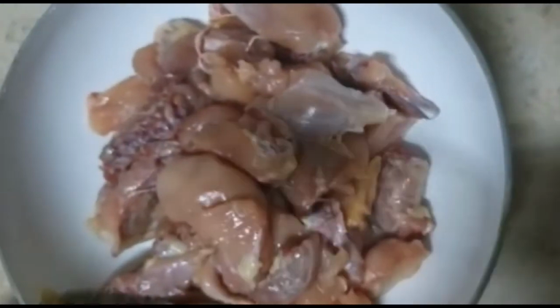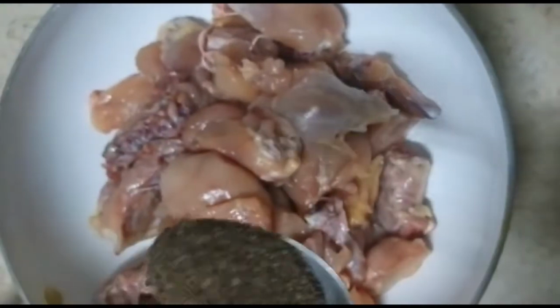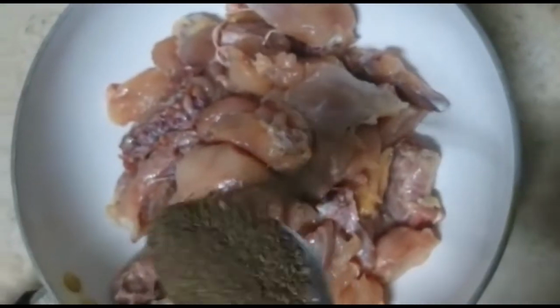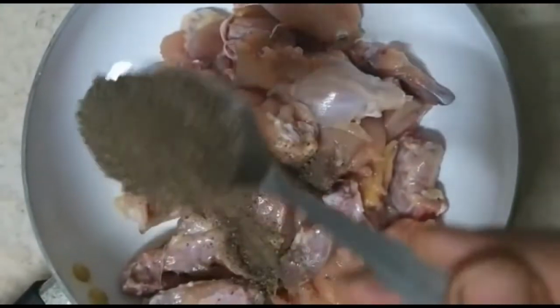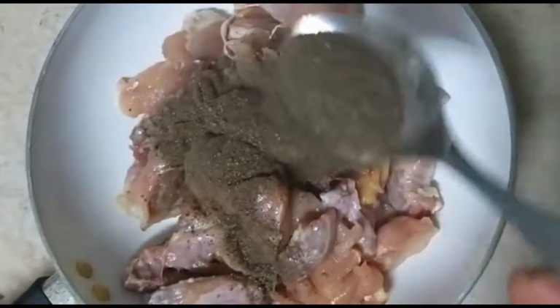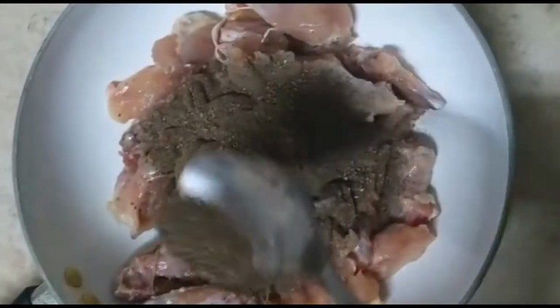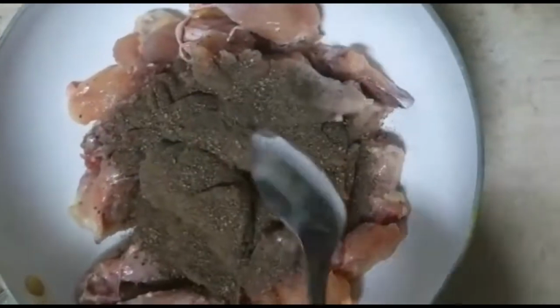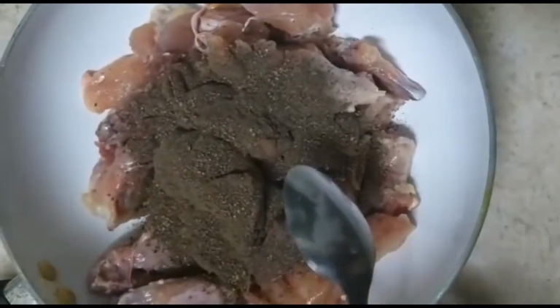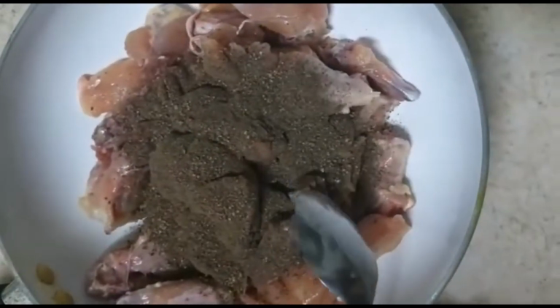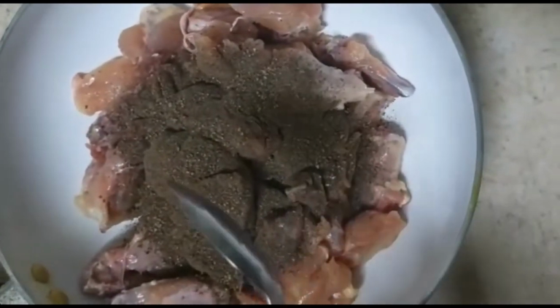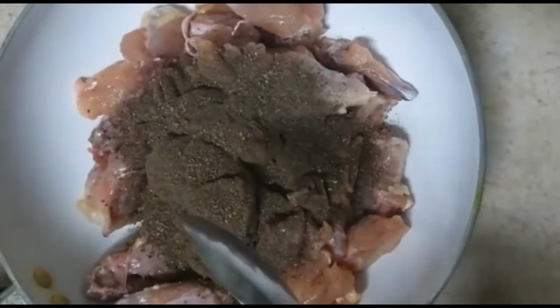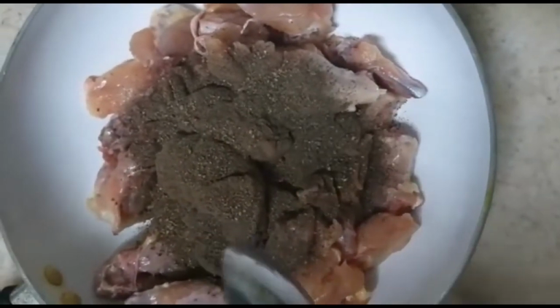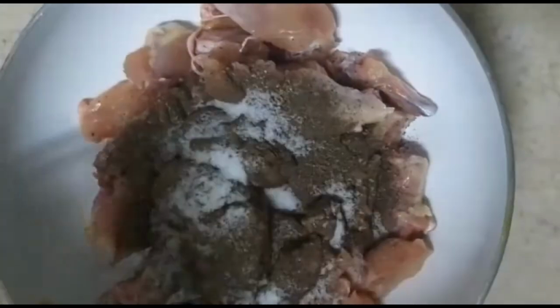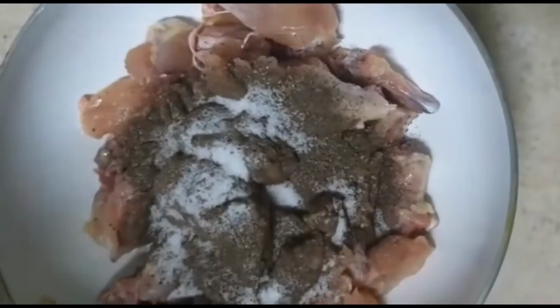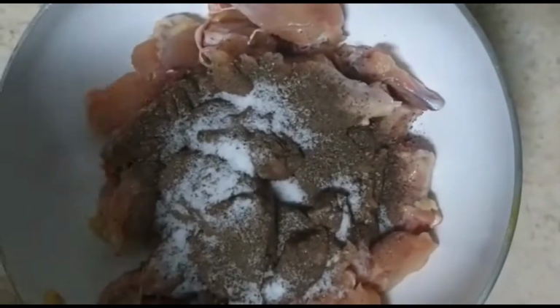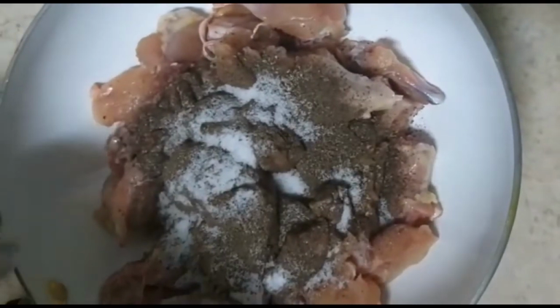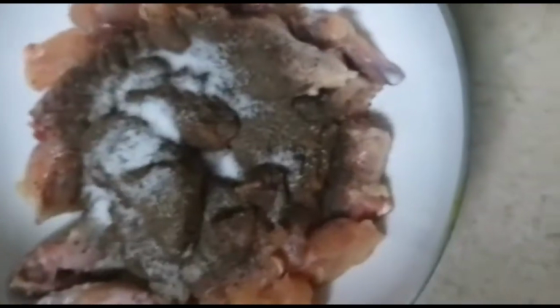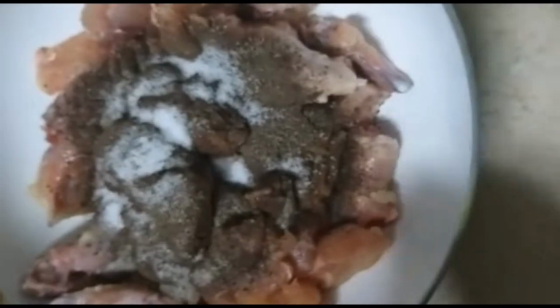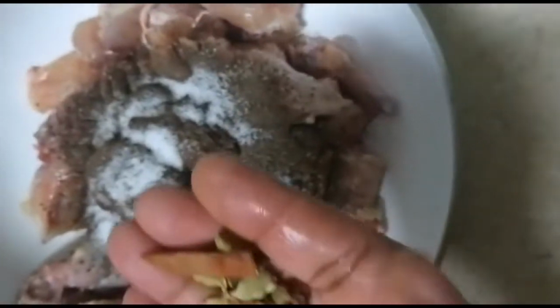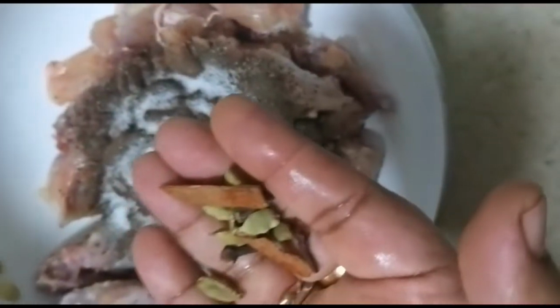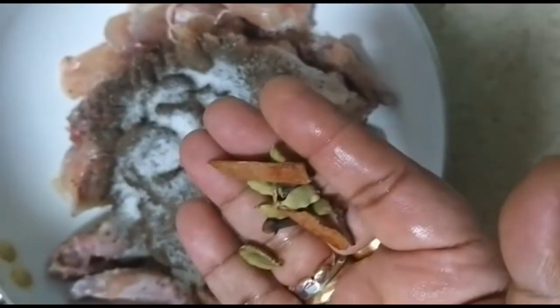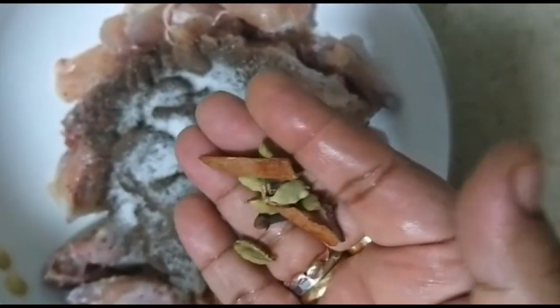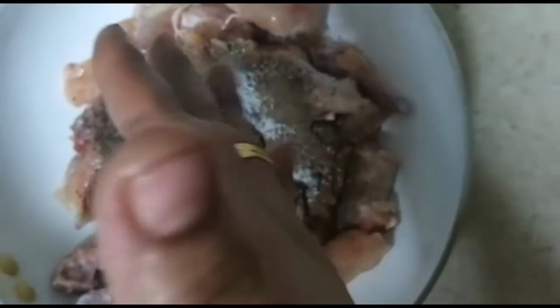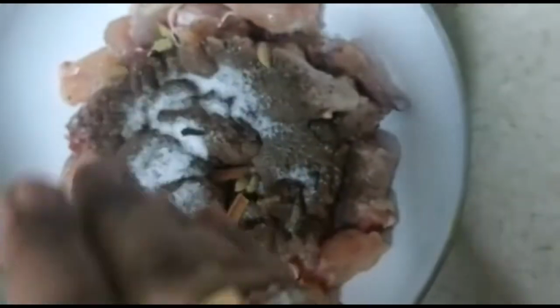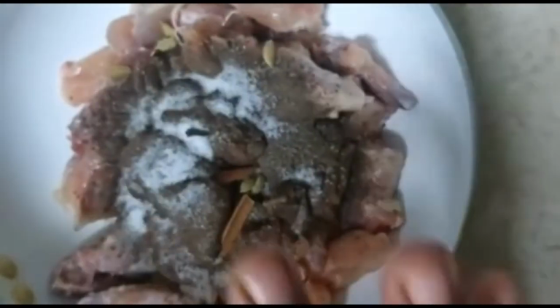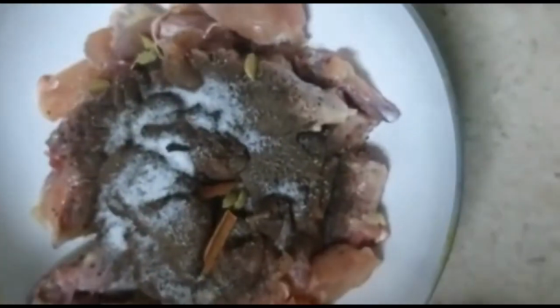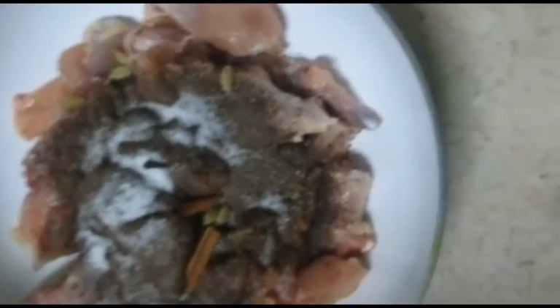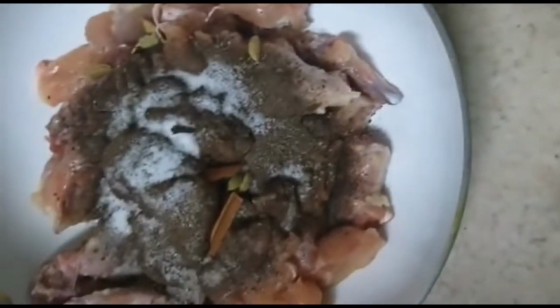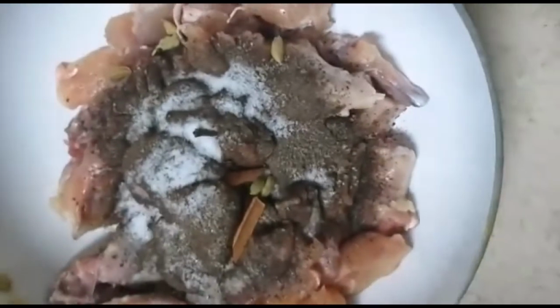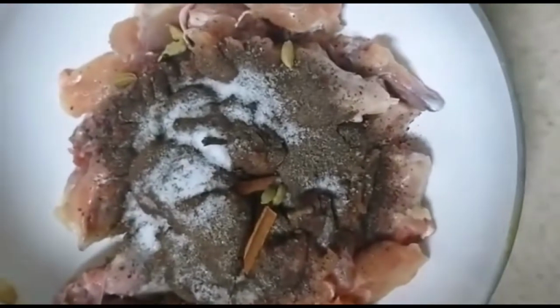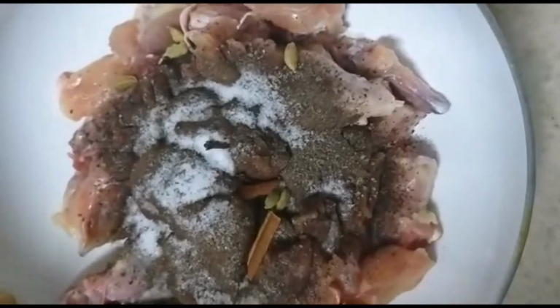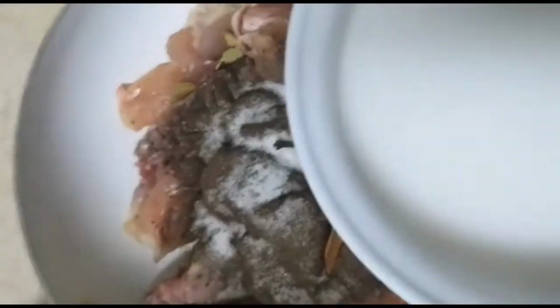I am eating meat with a chicken. Once I'm gonna make chicken, I am going to eat a chicken. I am going to make chicken. We have 2 tablespoons of ground in the pan, 4 tablespoons of ground in the pan.